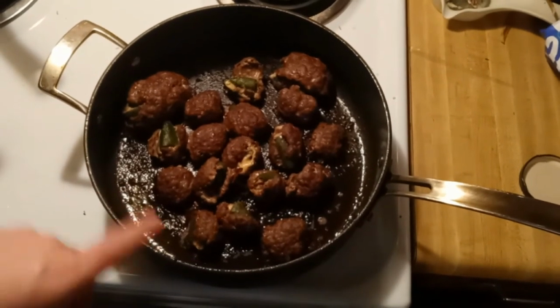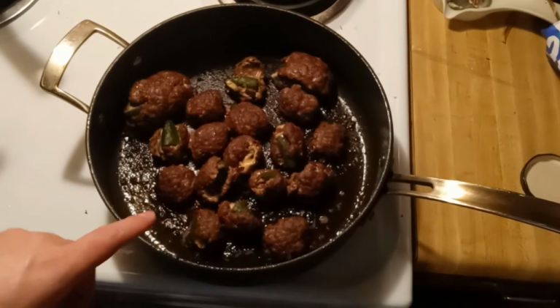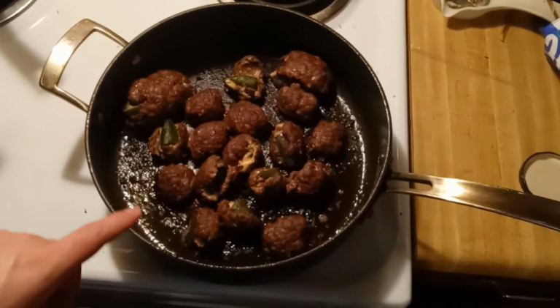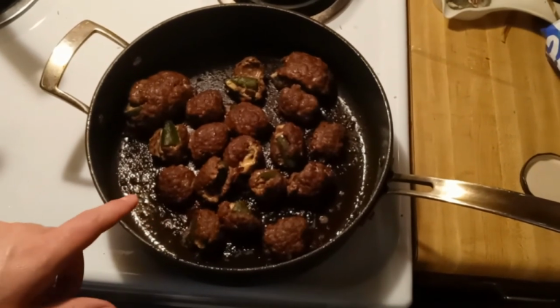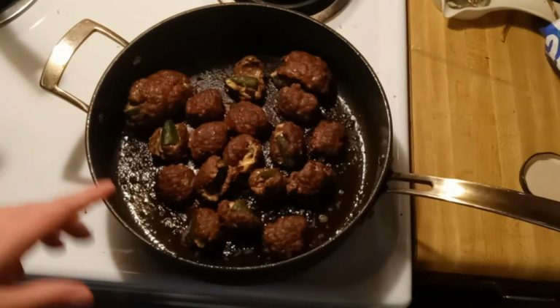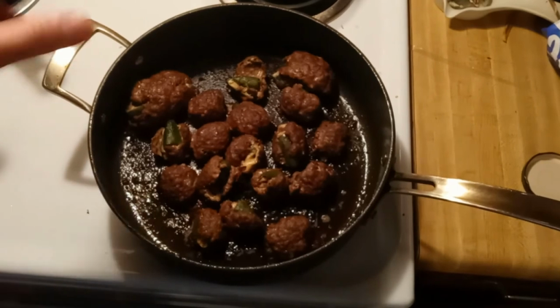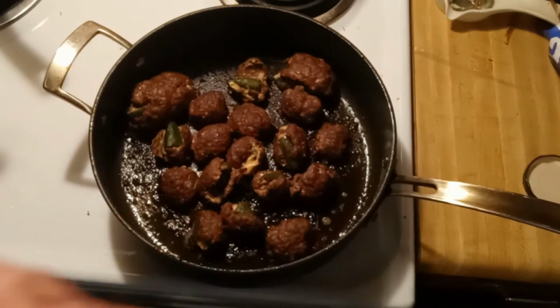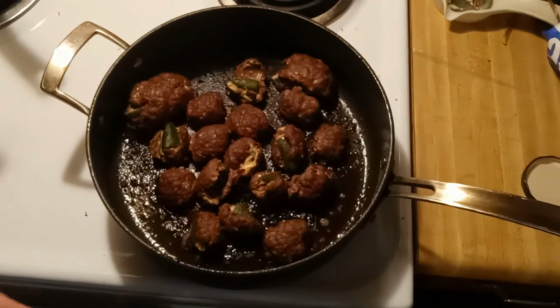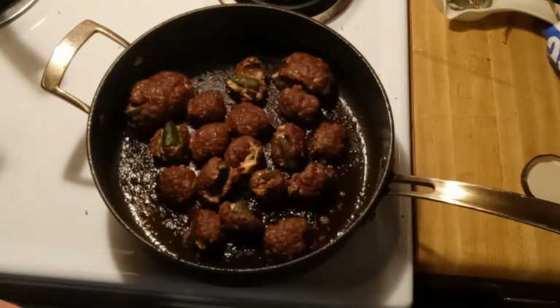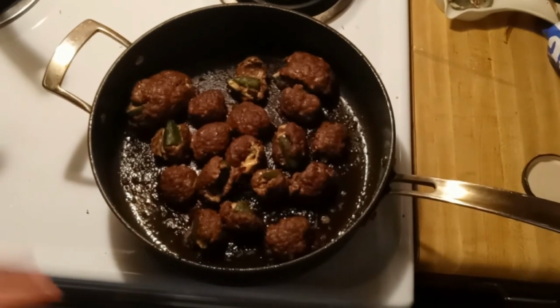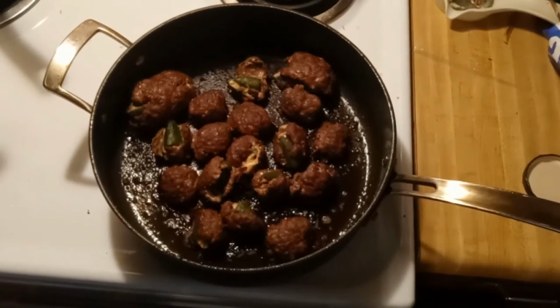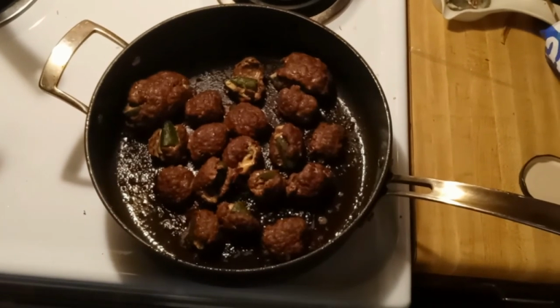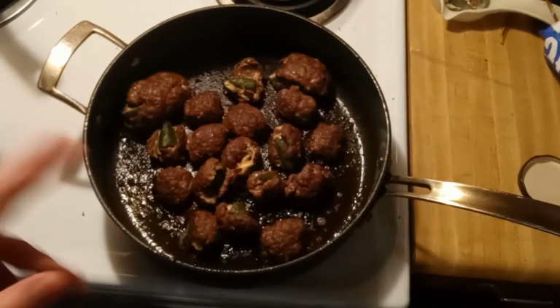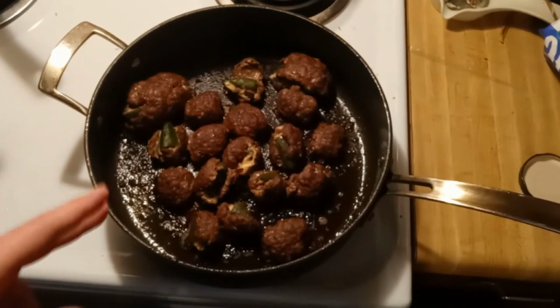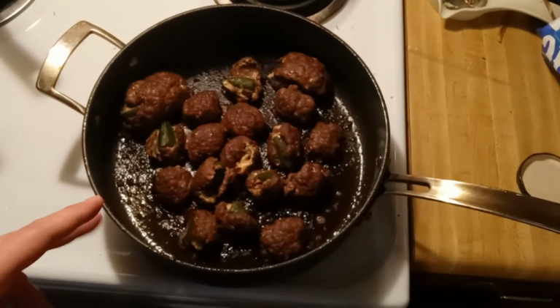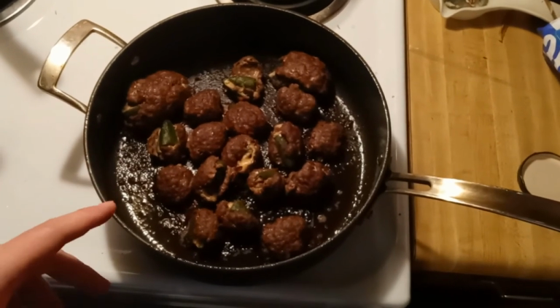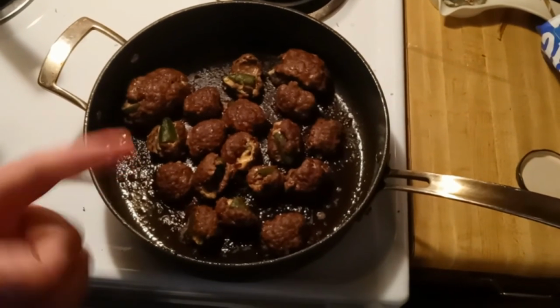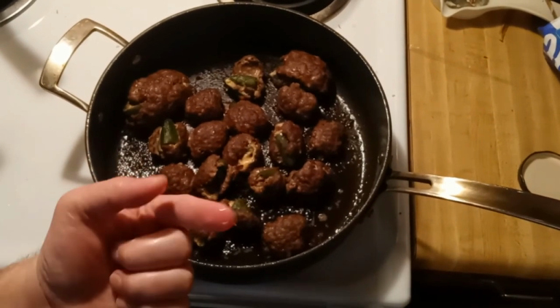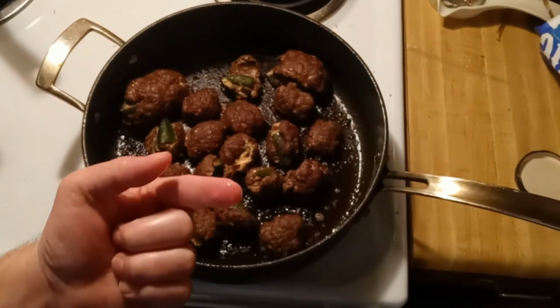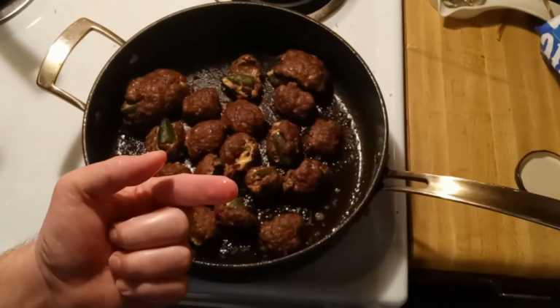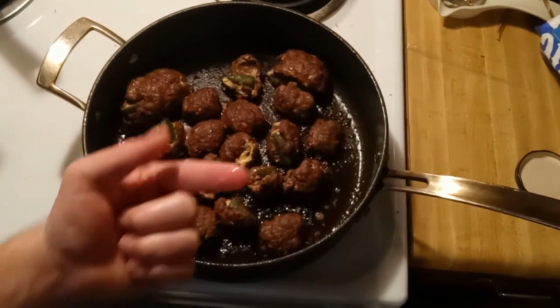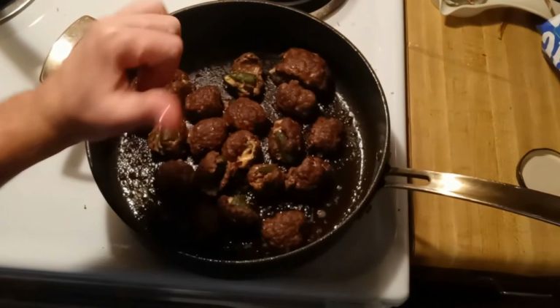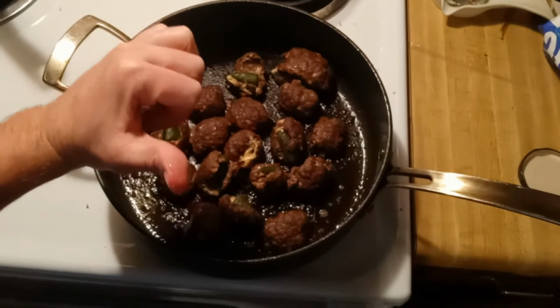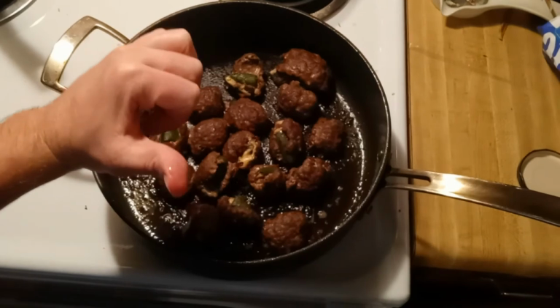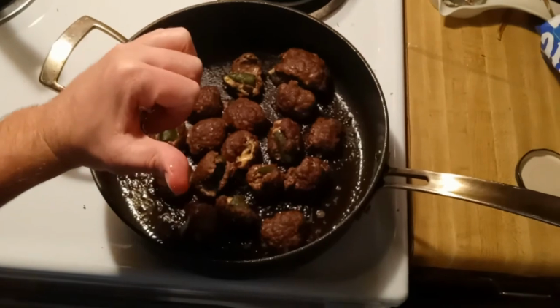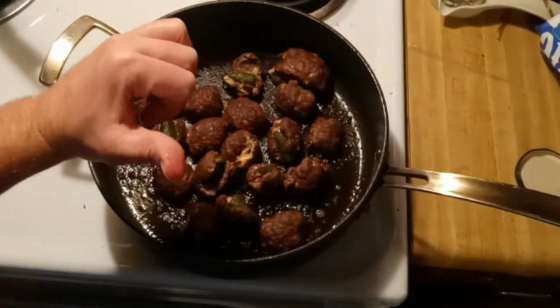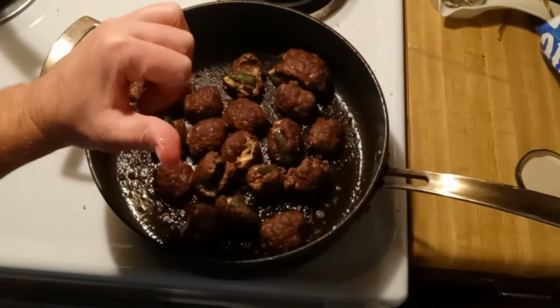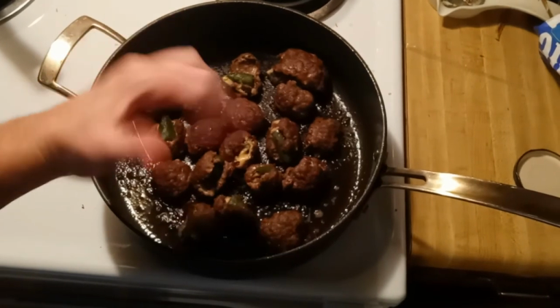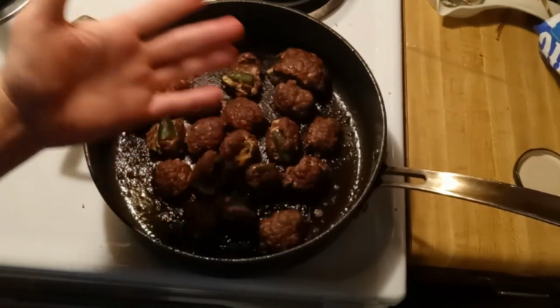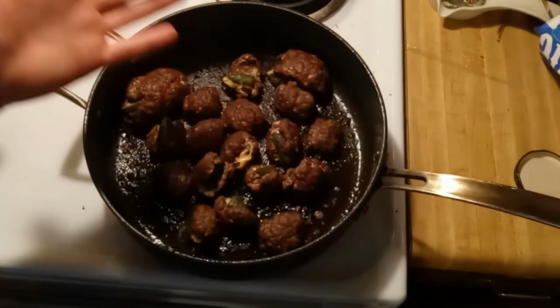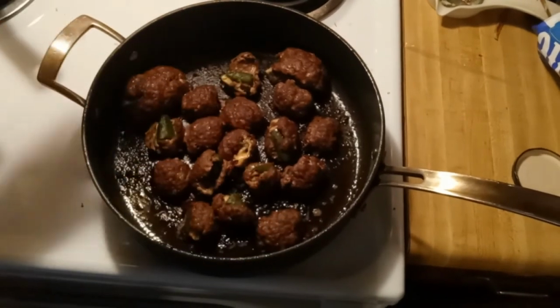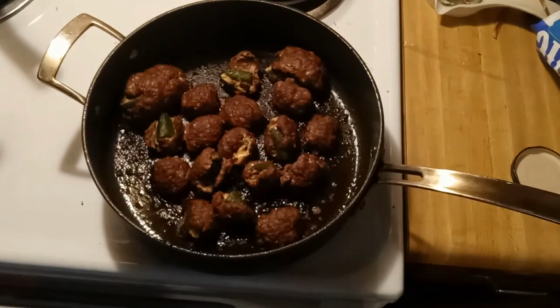In the meantime, you all have a great day. This is CrepsyK, and I'm getting out of here.